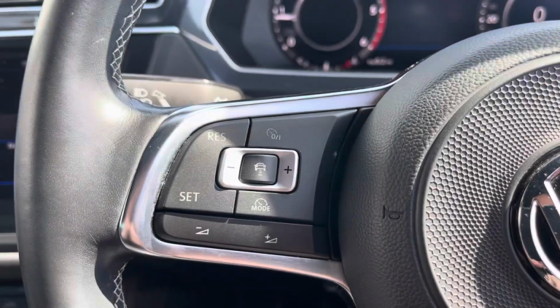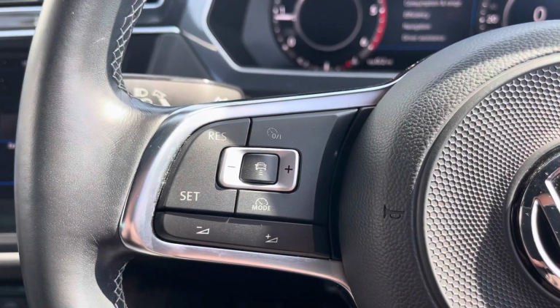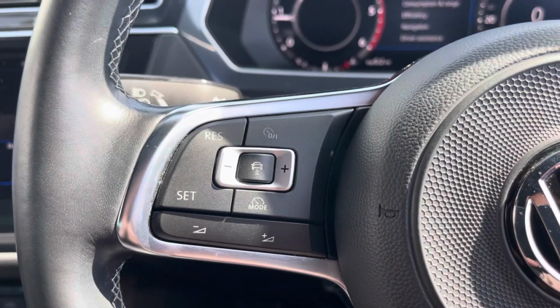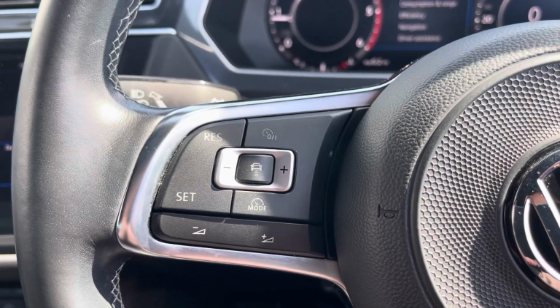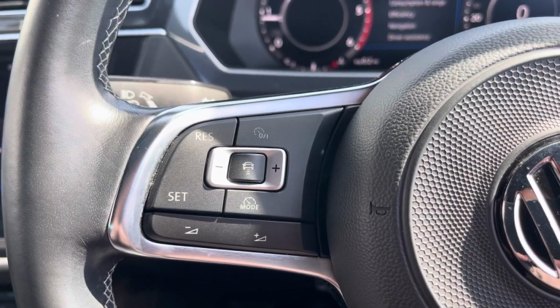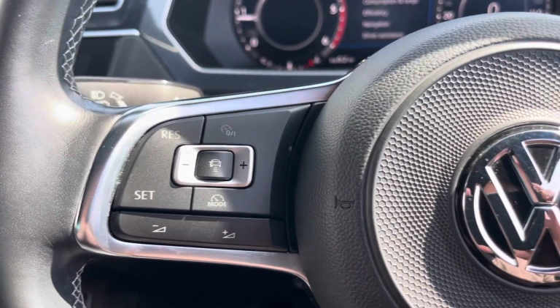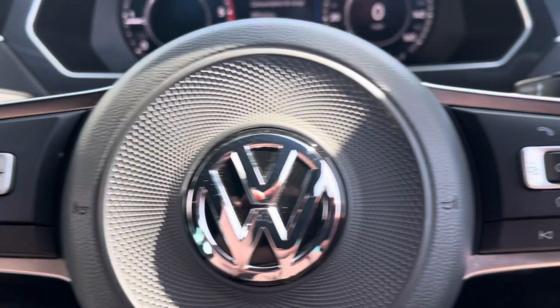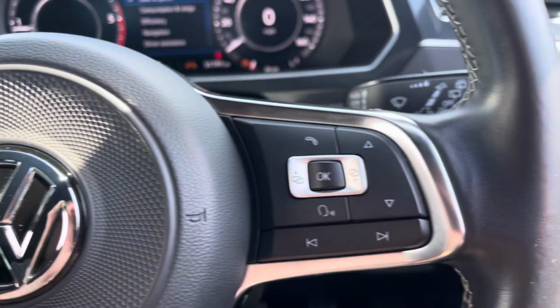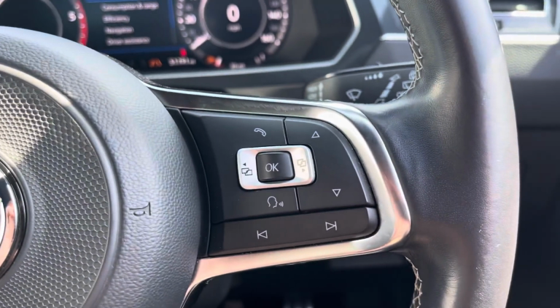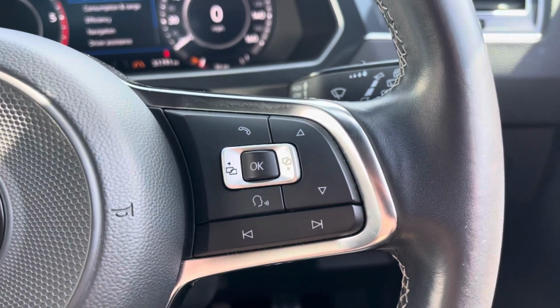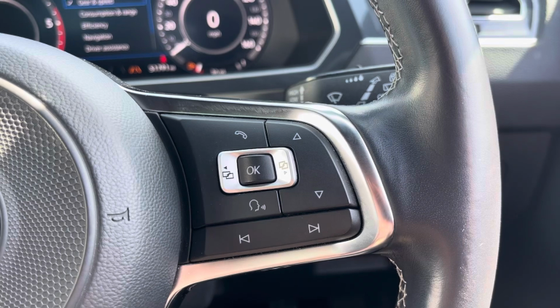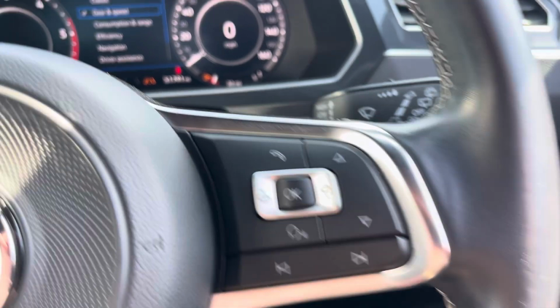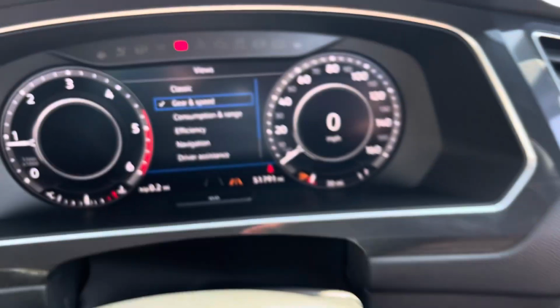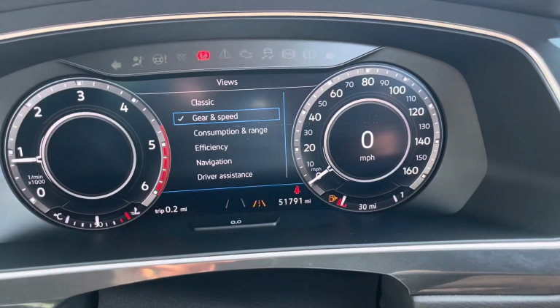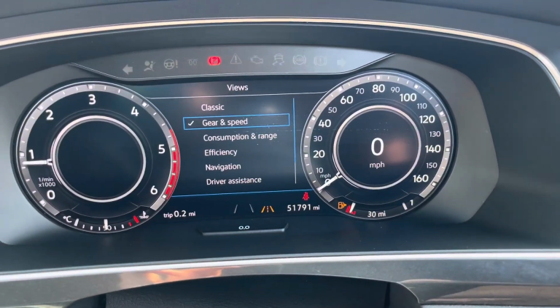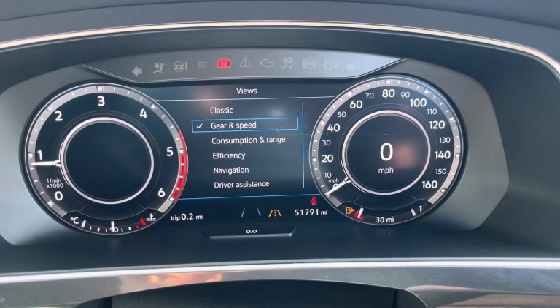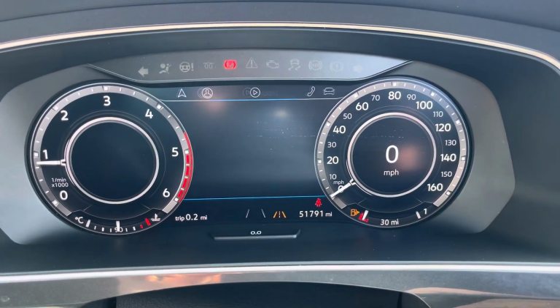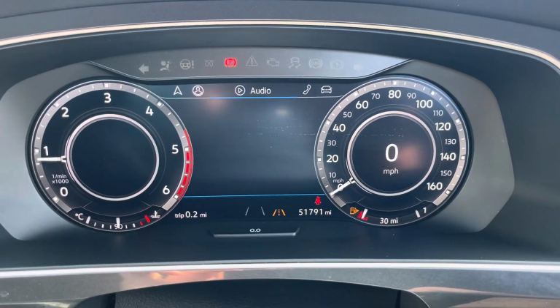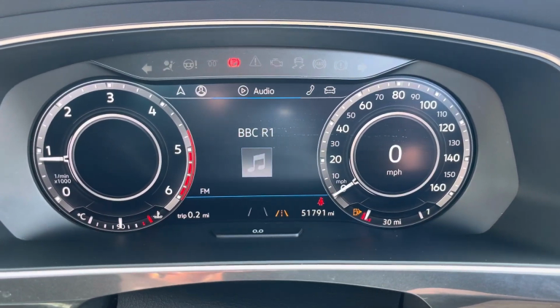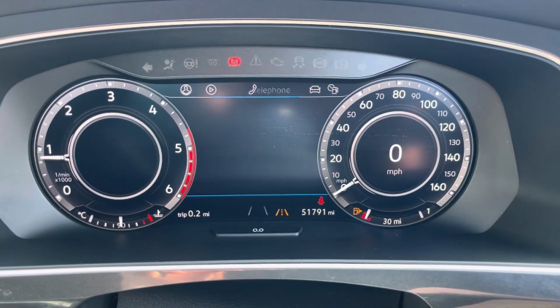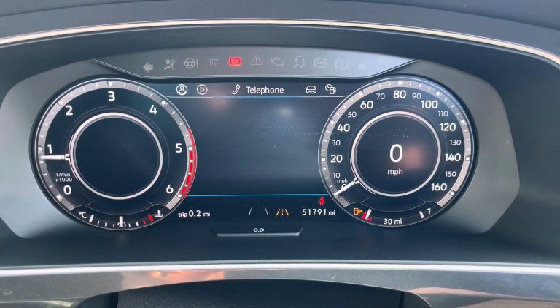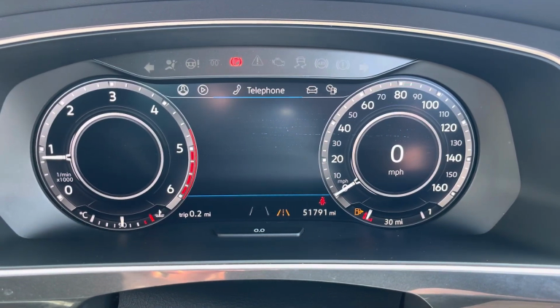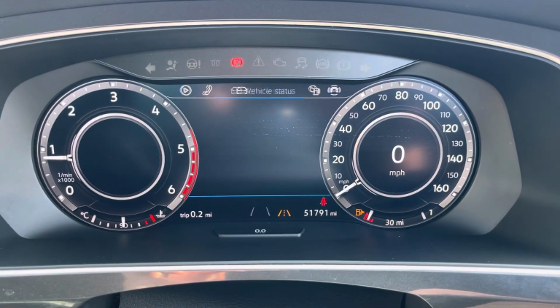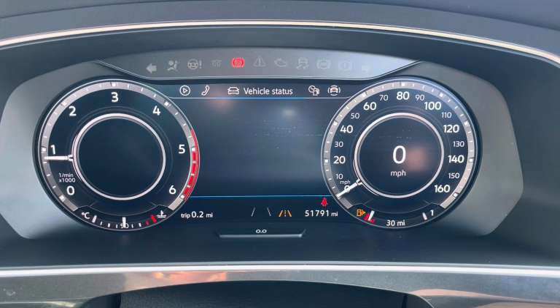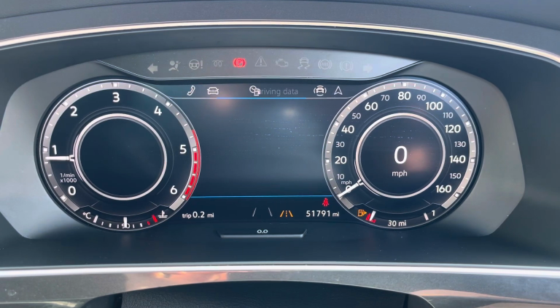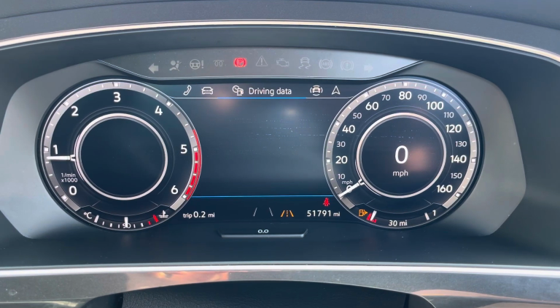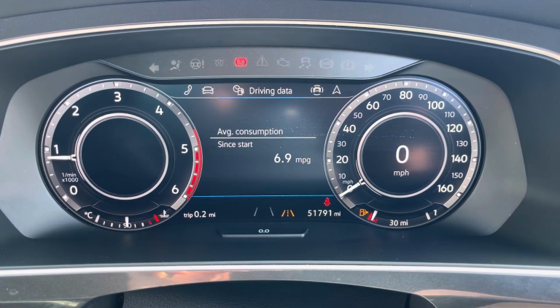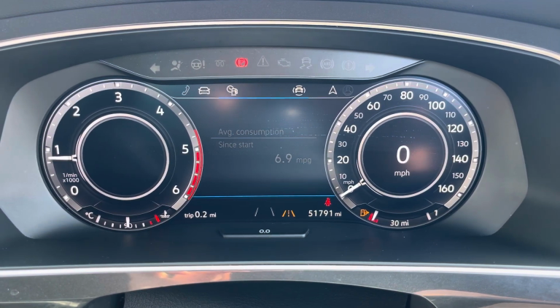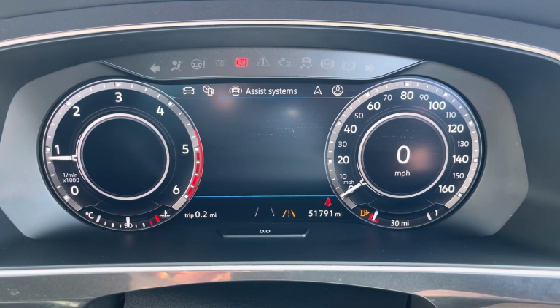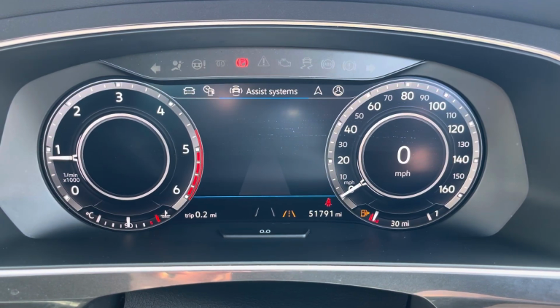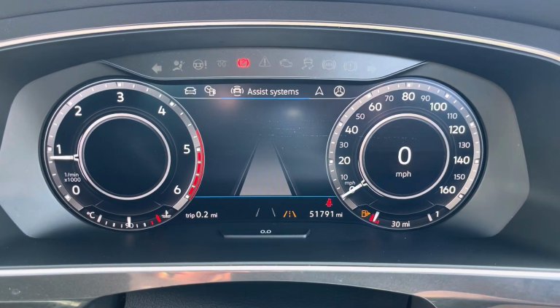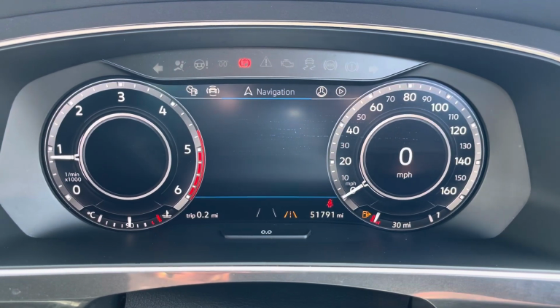The multifunction steering wheel features adaptive cruise control and controls for your digital cockpit display. Looking at that now, you can flick through some options that include audio, telephone, vehicle status, drive data, assist systems and navigation.